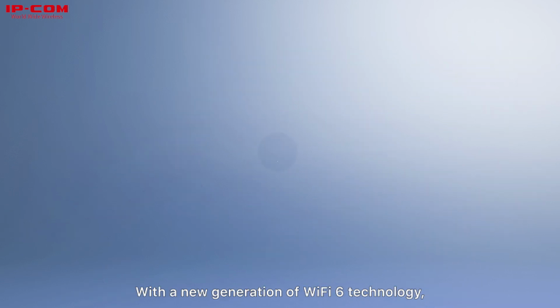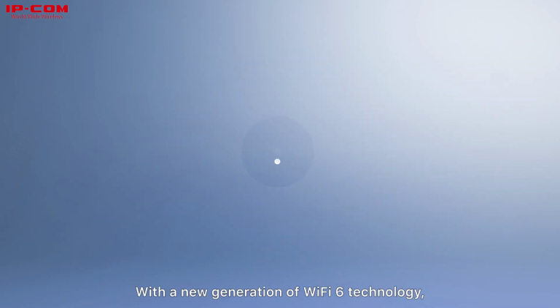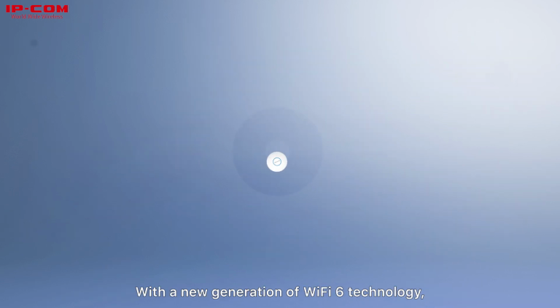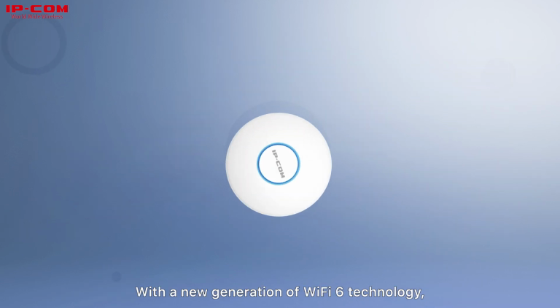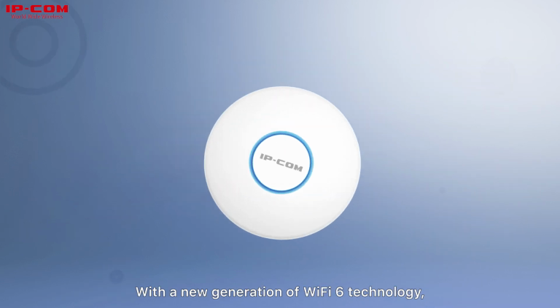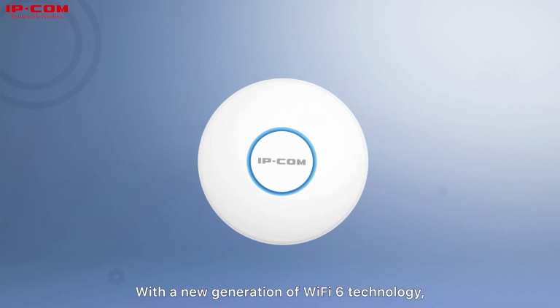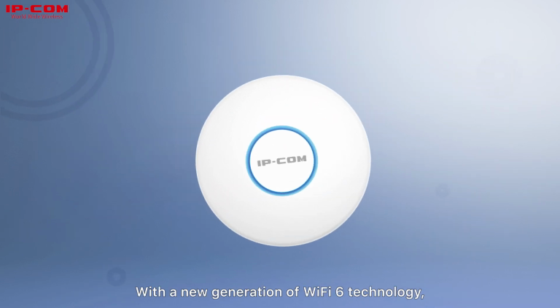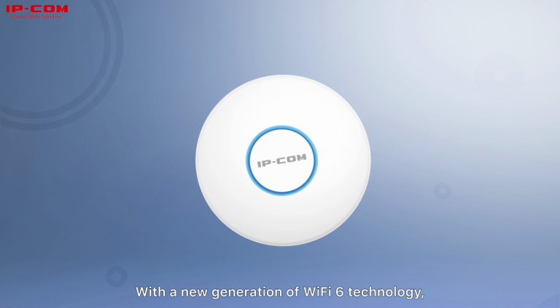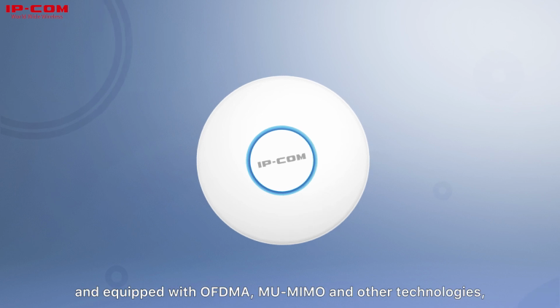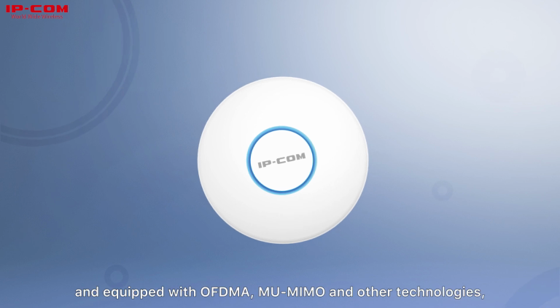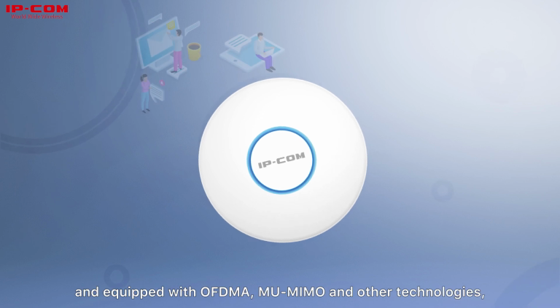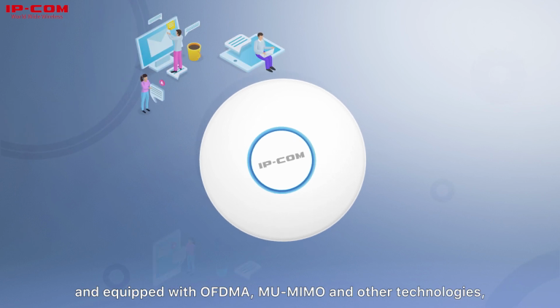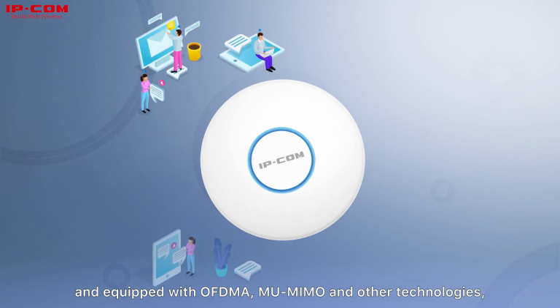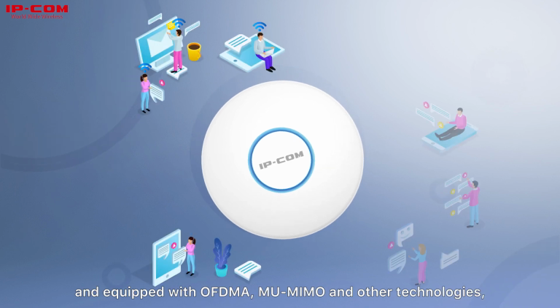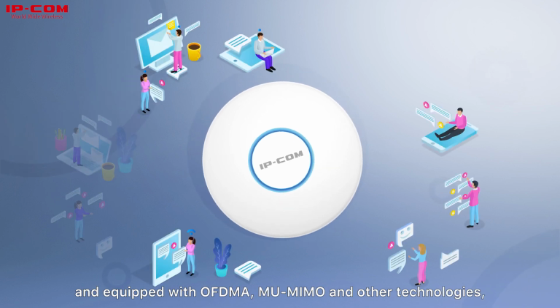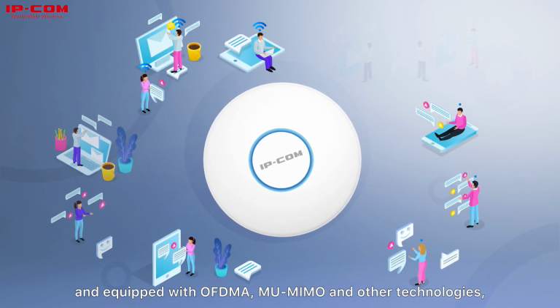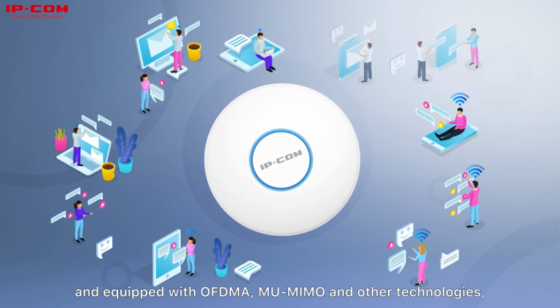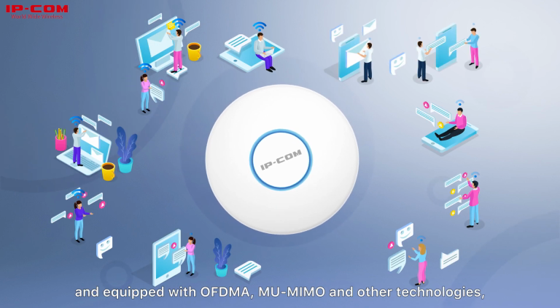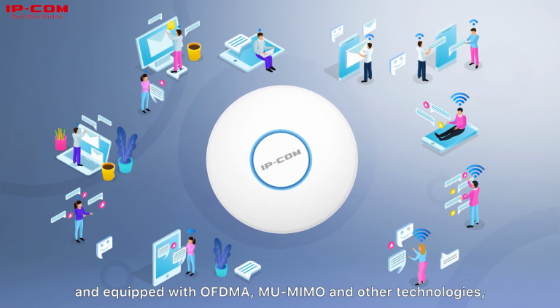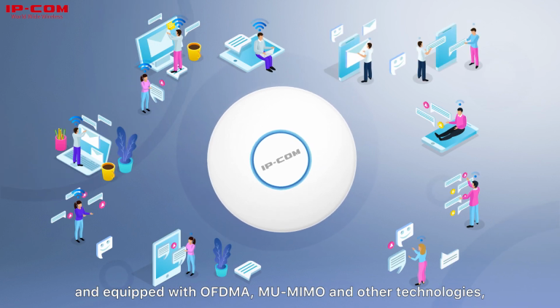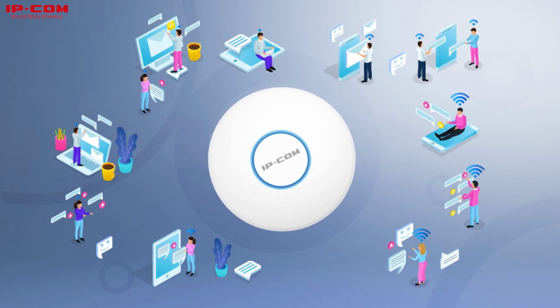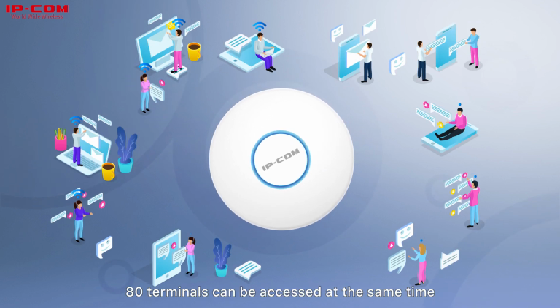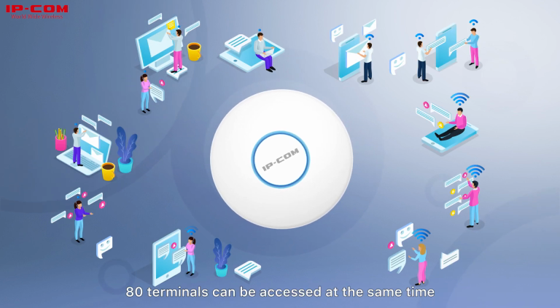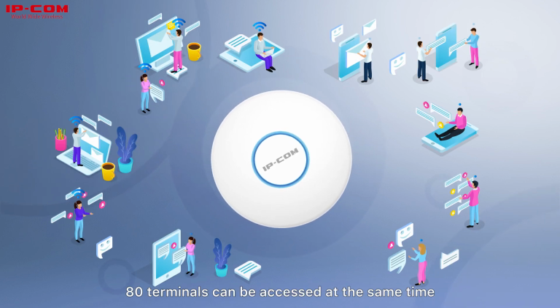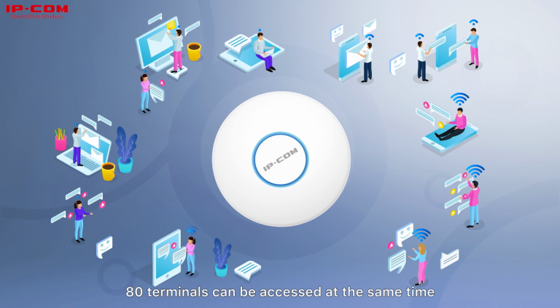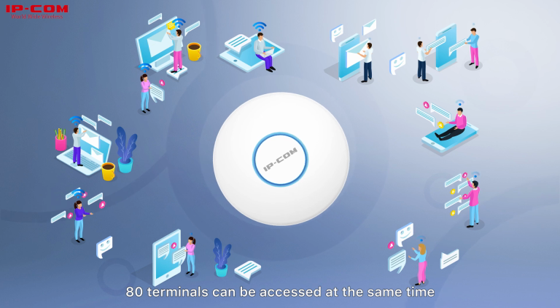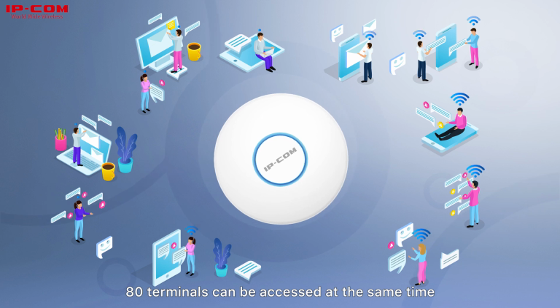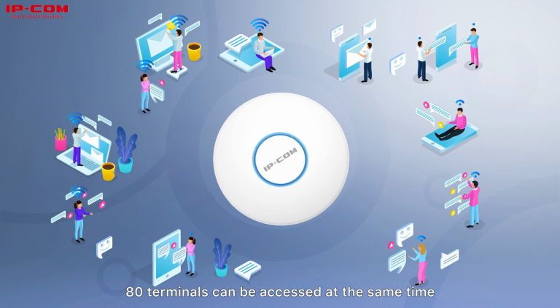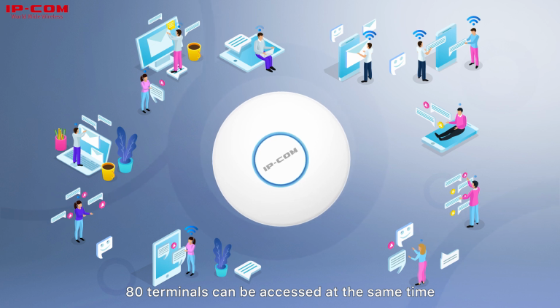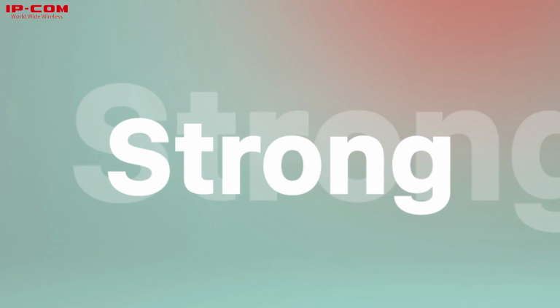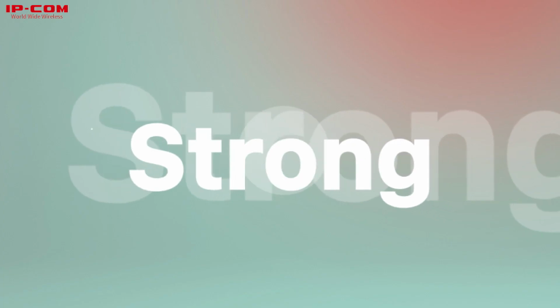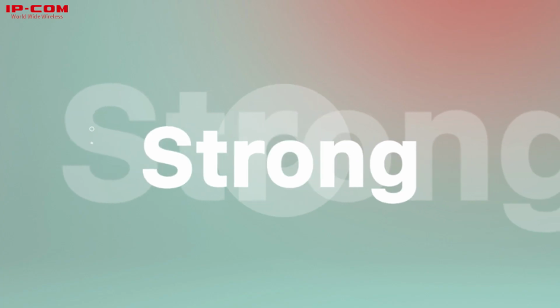With a new generation of Wi-Fi 6 technology, and equipped with OFDMA, MU-MIMO, and other technologies, 80 terminals can be accessed at the same time.